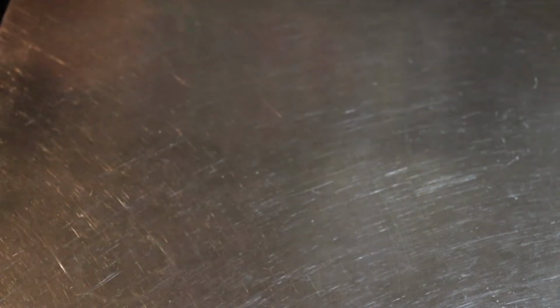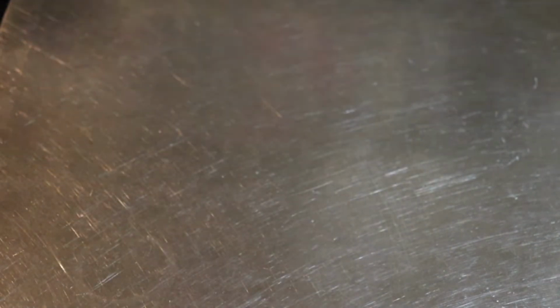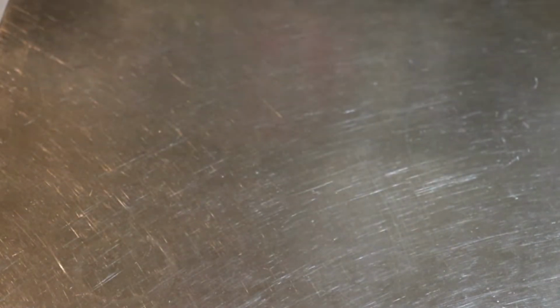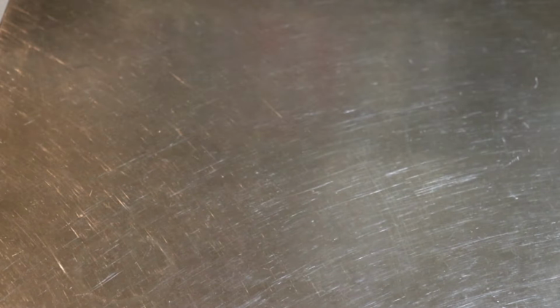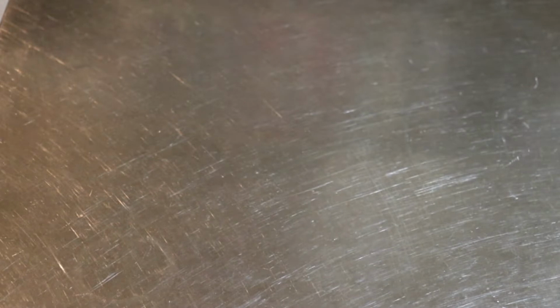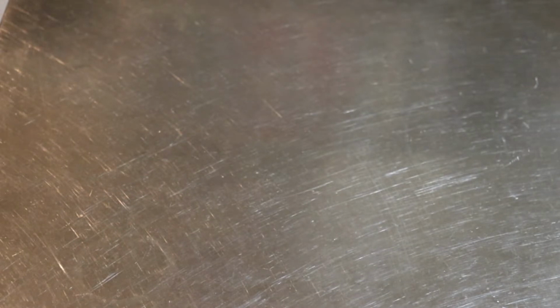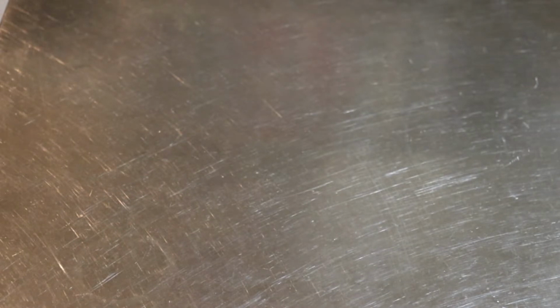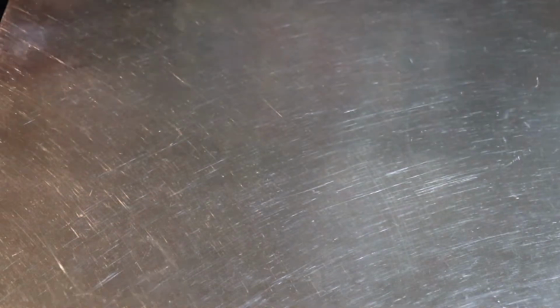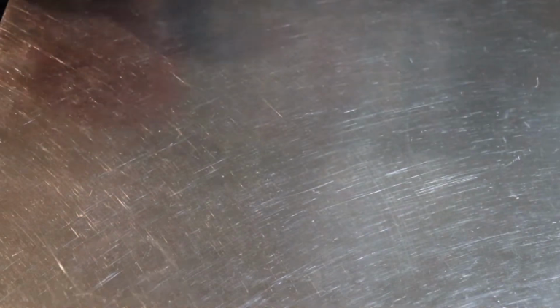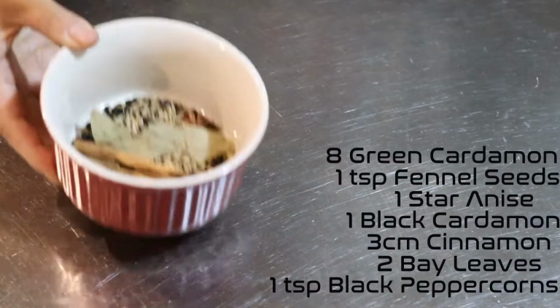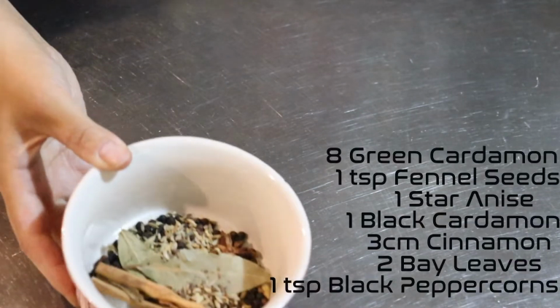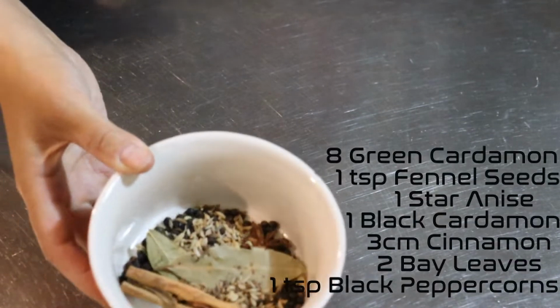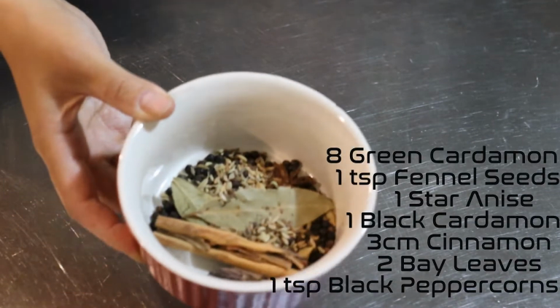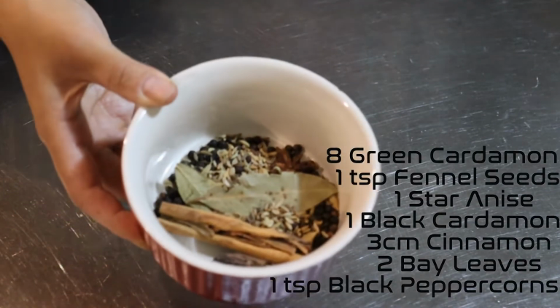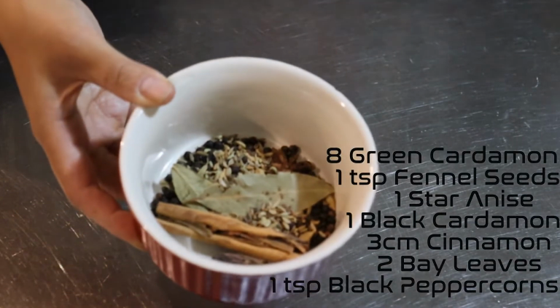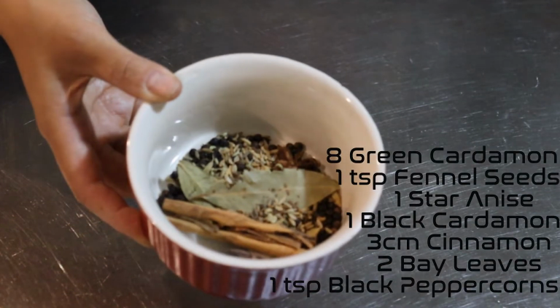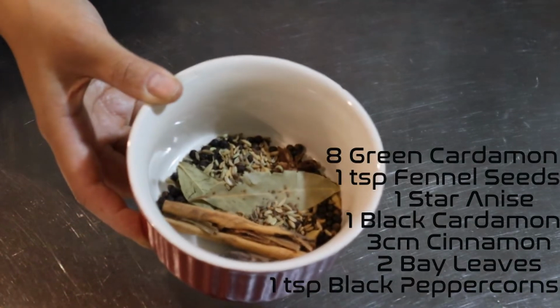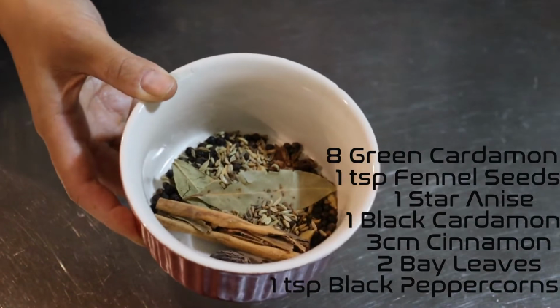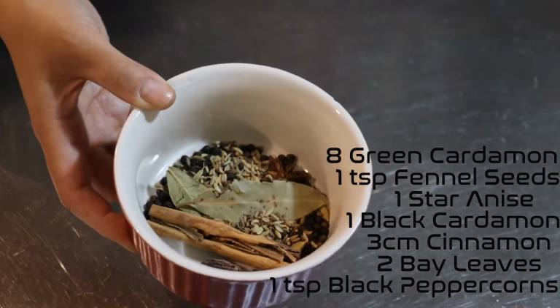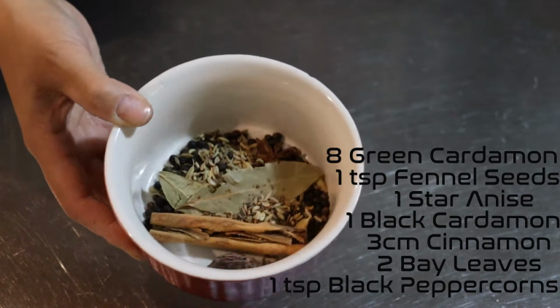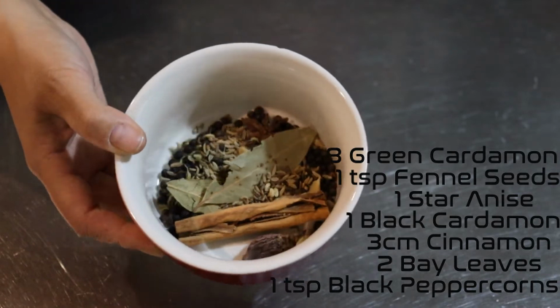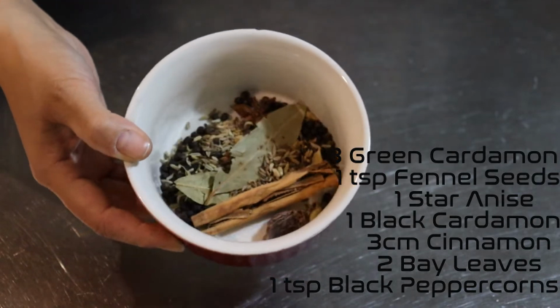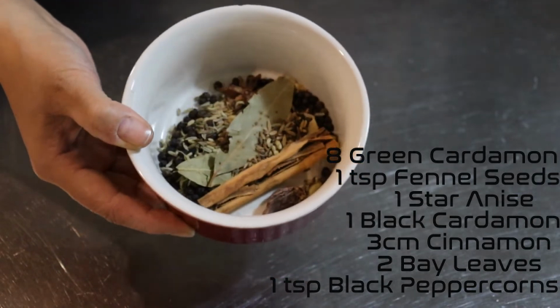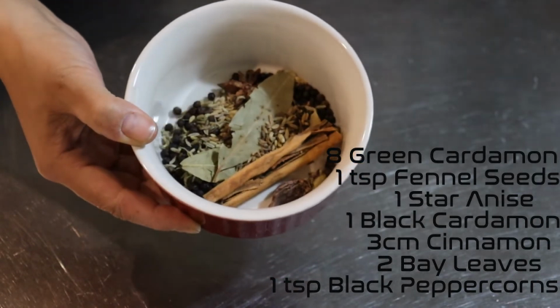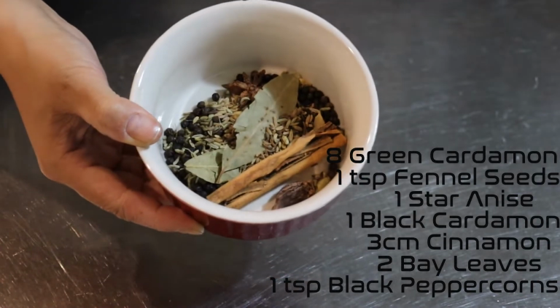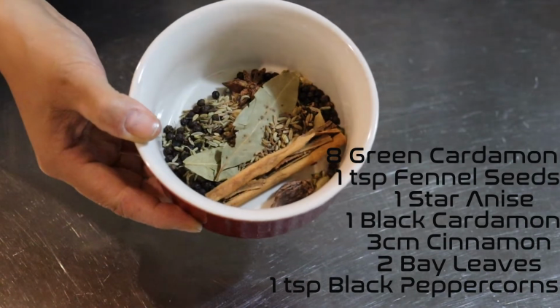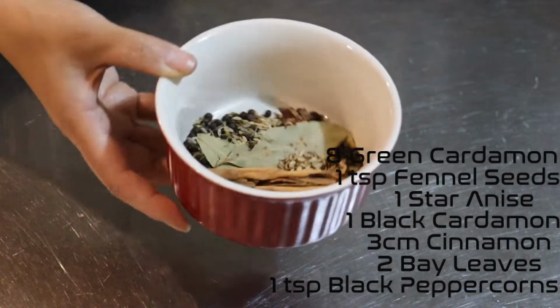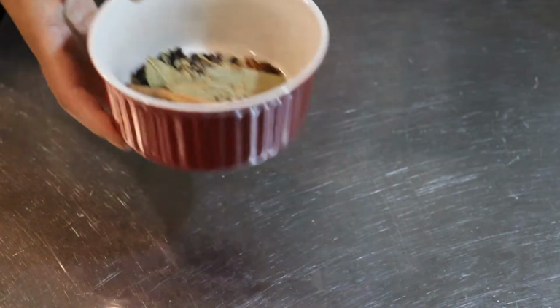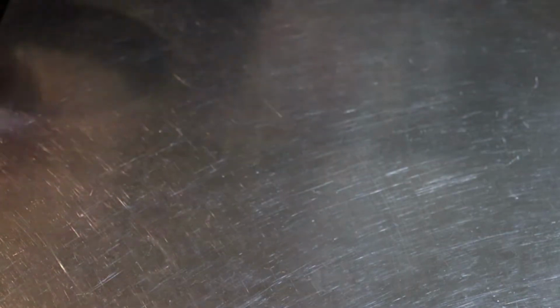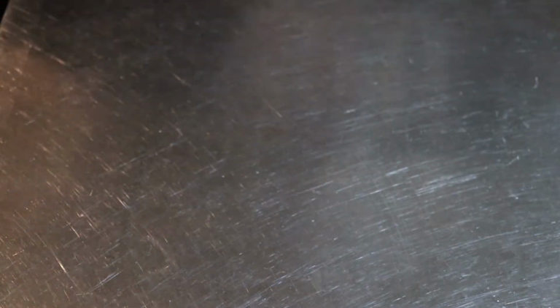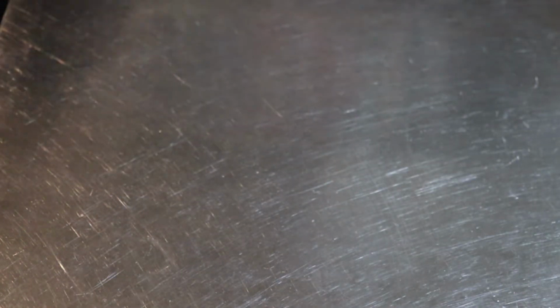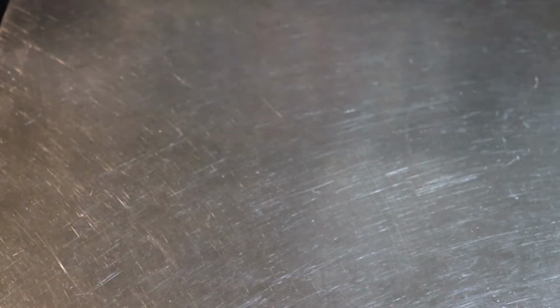The next ingredient is the dried herbs. We've got cardamom, fennel seeds, star anise, black cardamom, cinnamon, bay leaves, and black peppercorns.